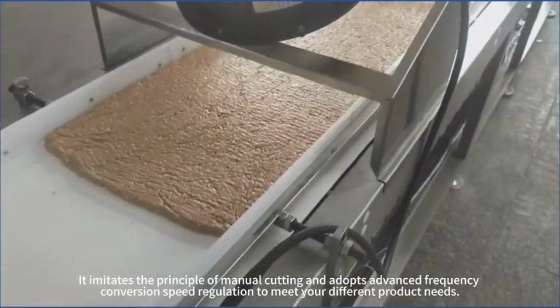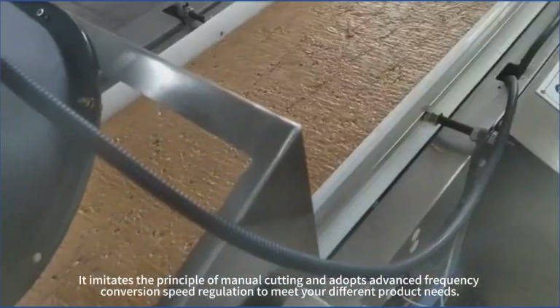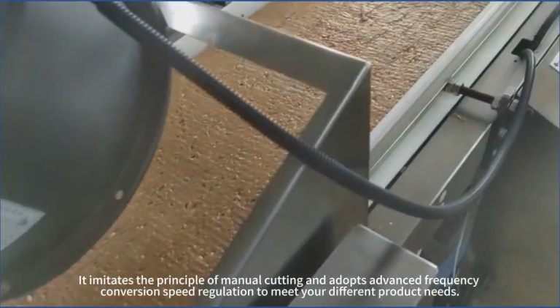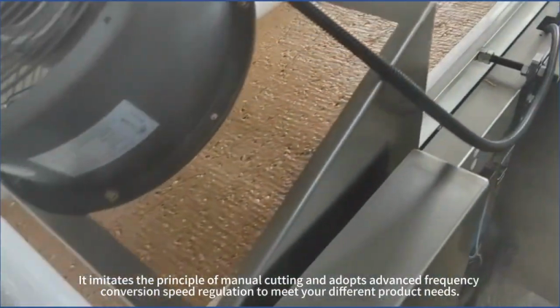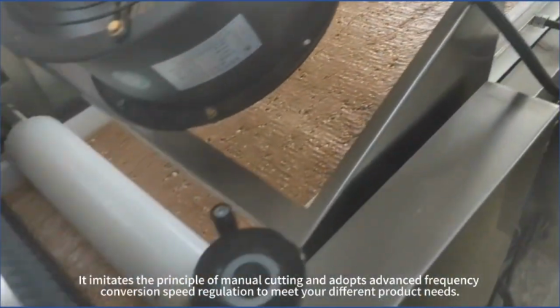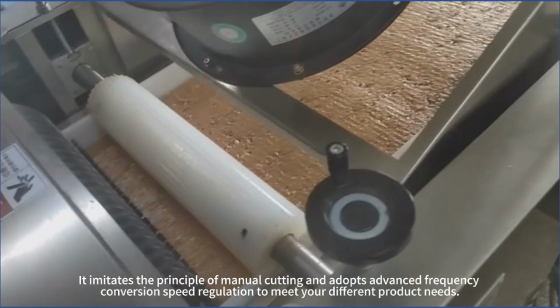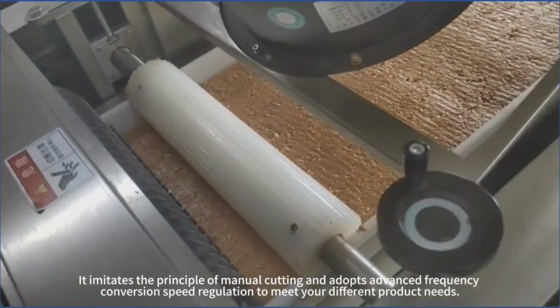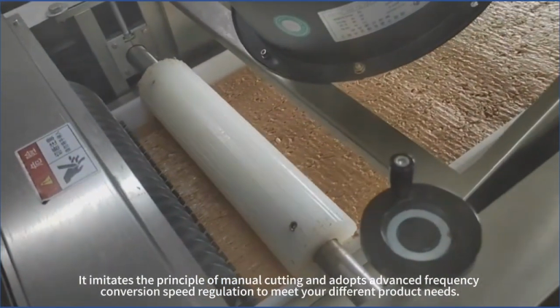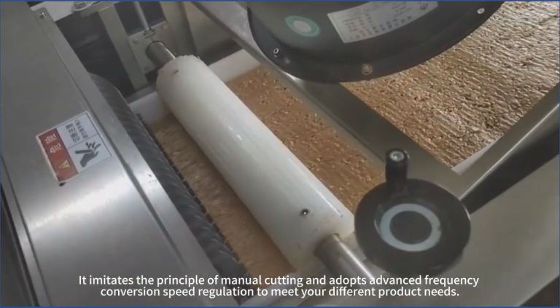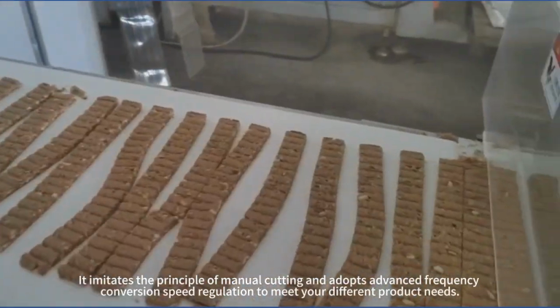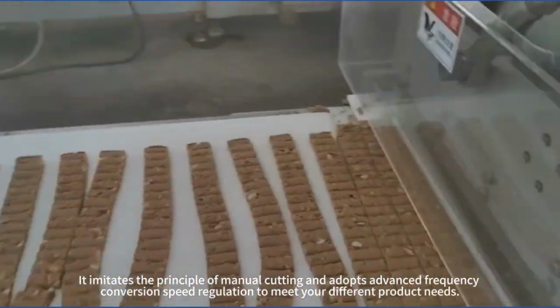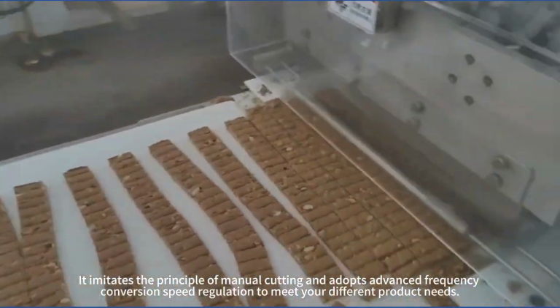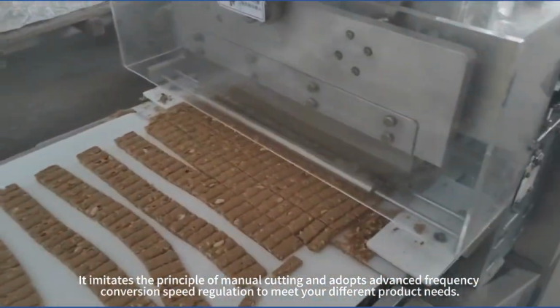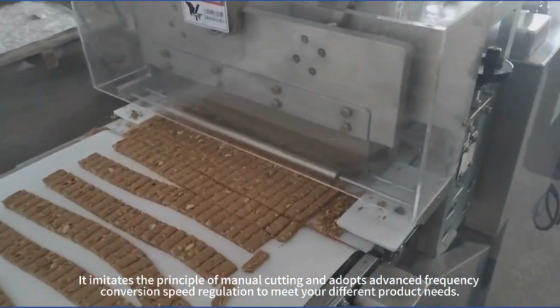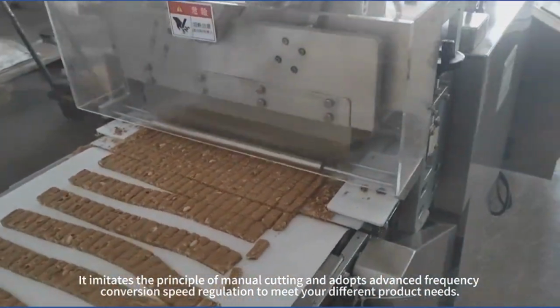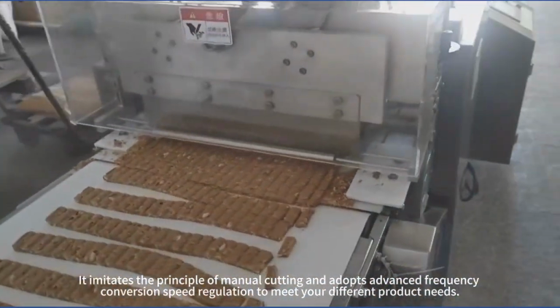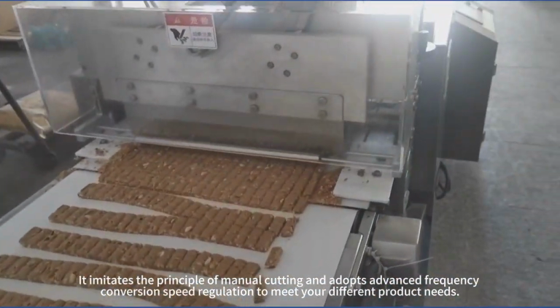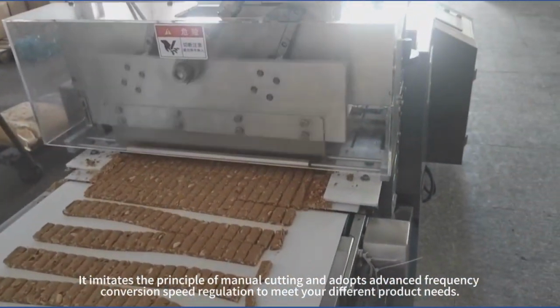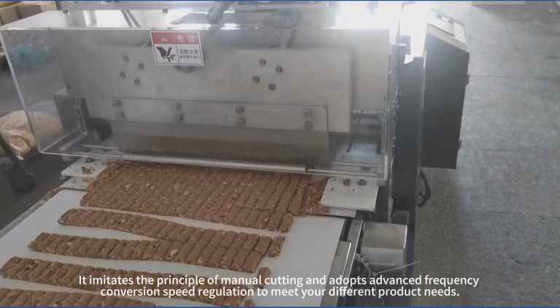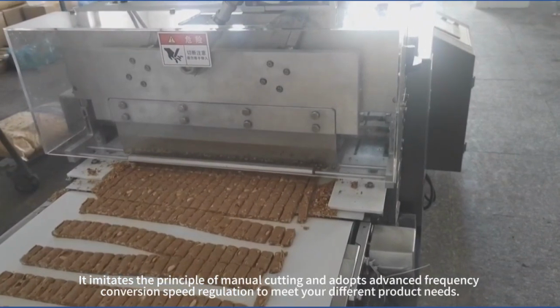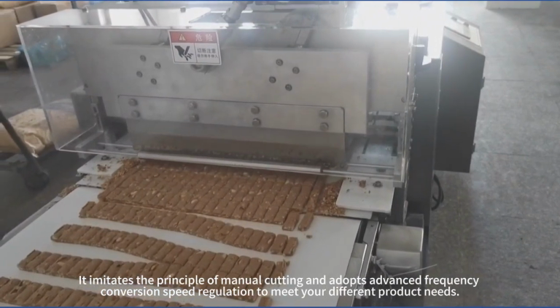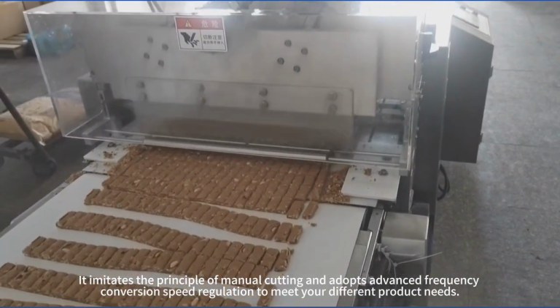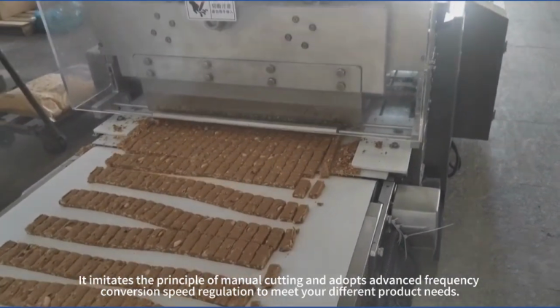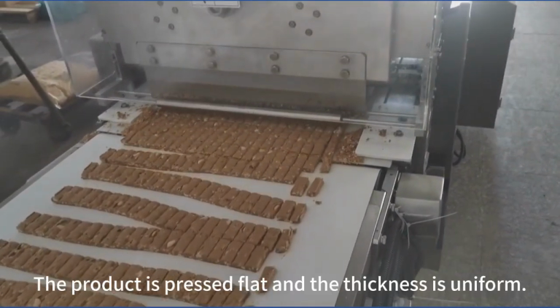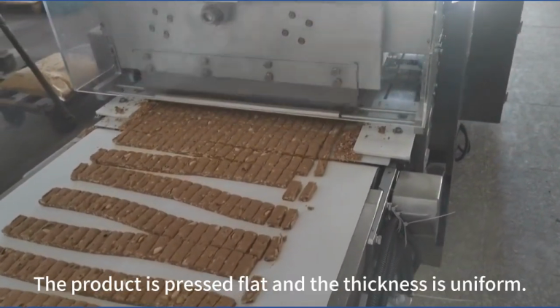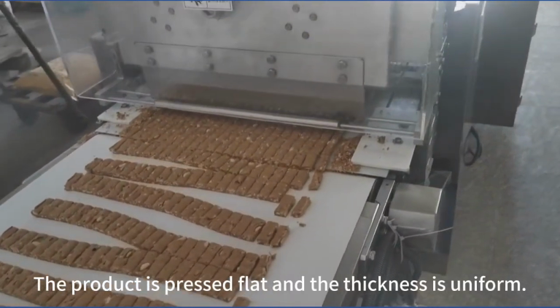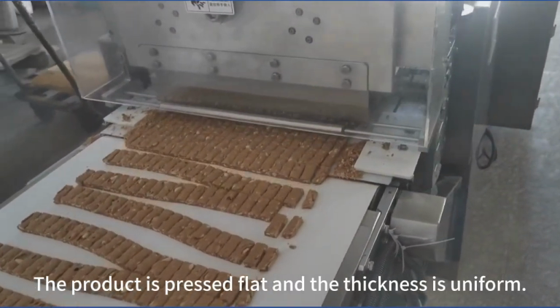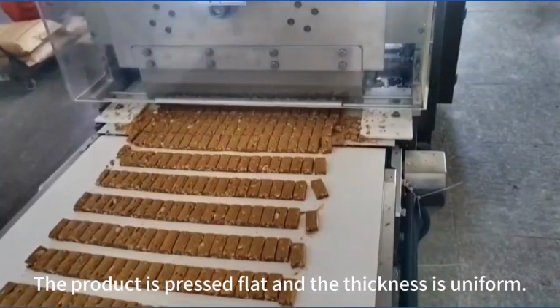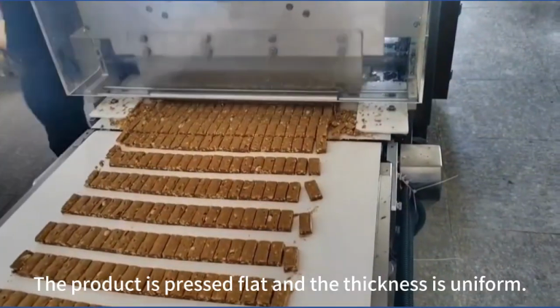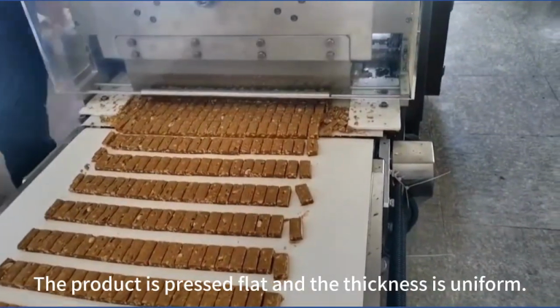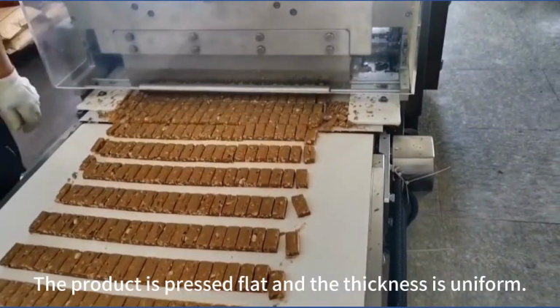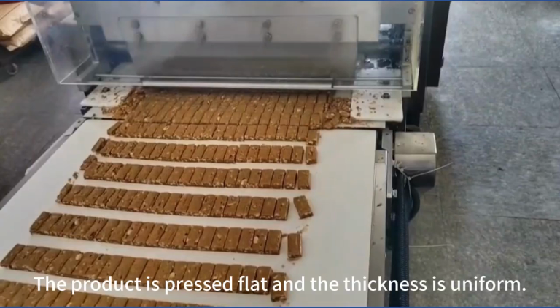It imitates the principle of manual cutting and adopts advanced frequency conversion speed regulation tools to meet your different product needs. The product is pressed flat and the thickness is uniform.